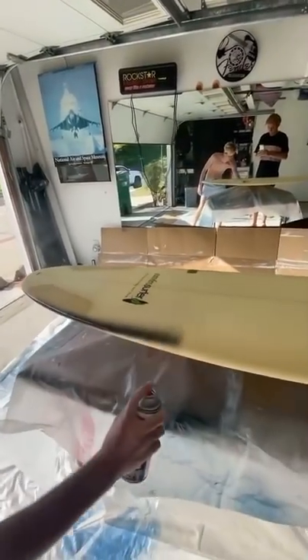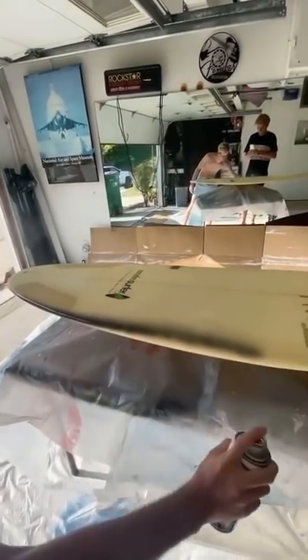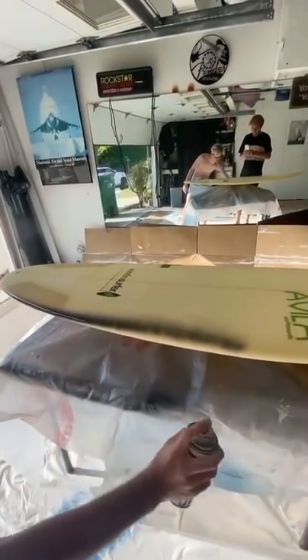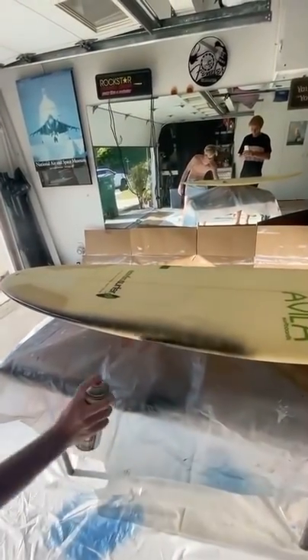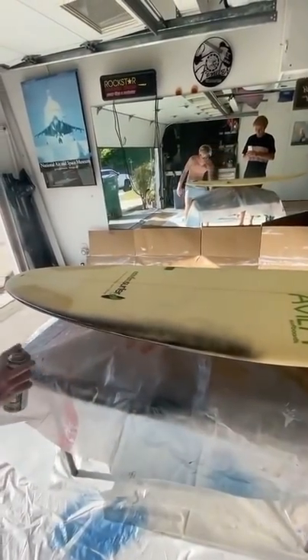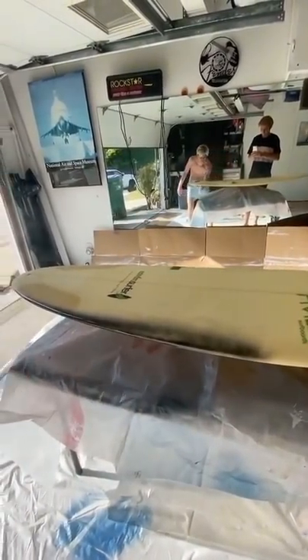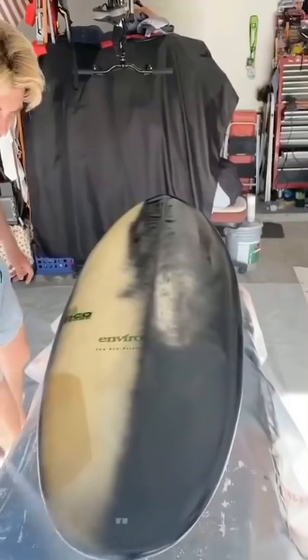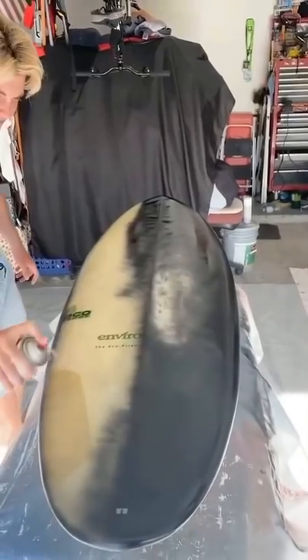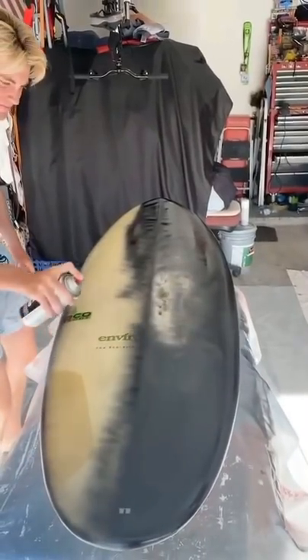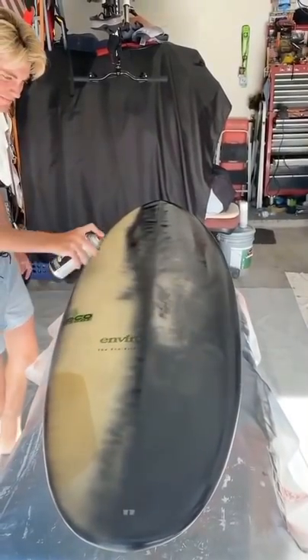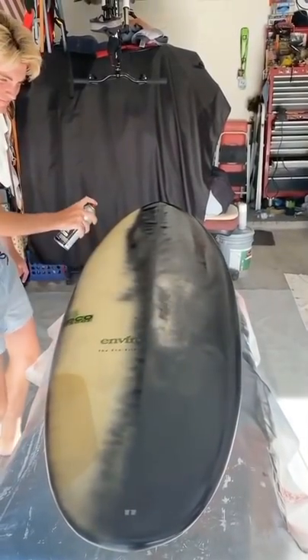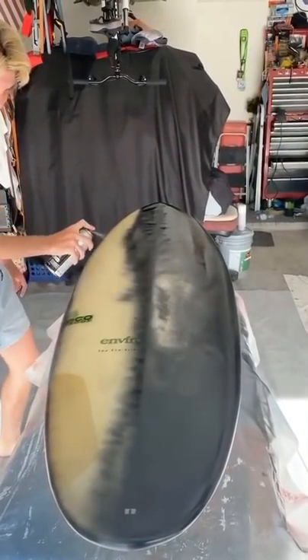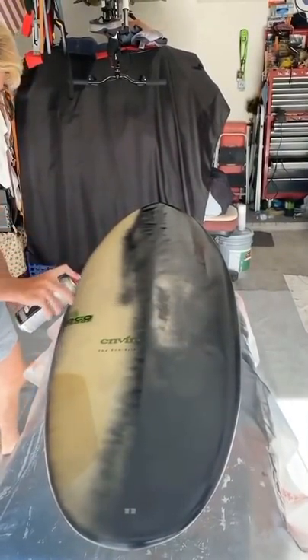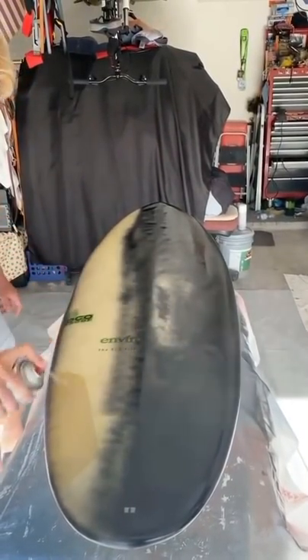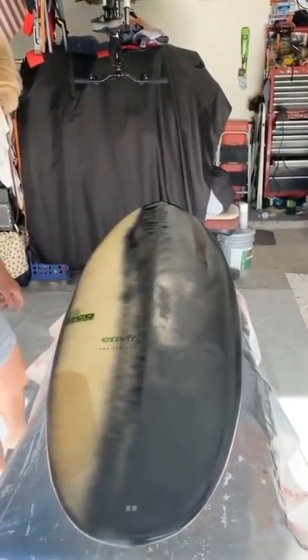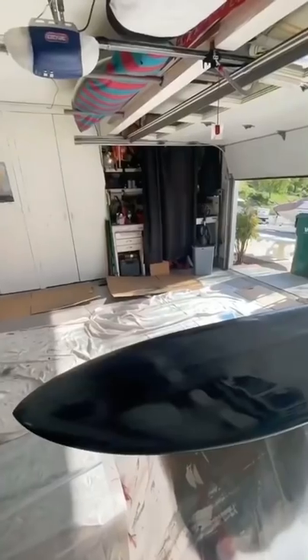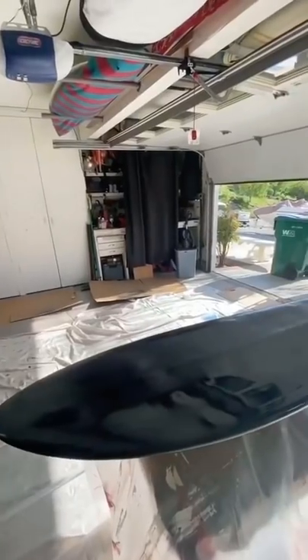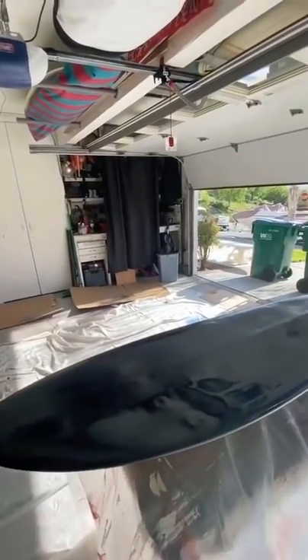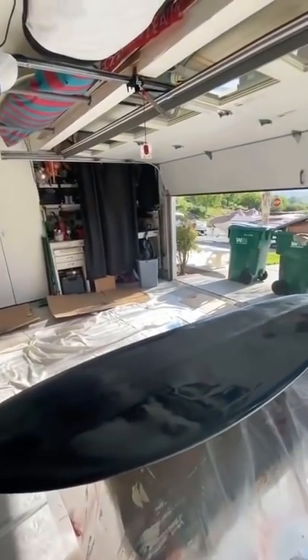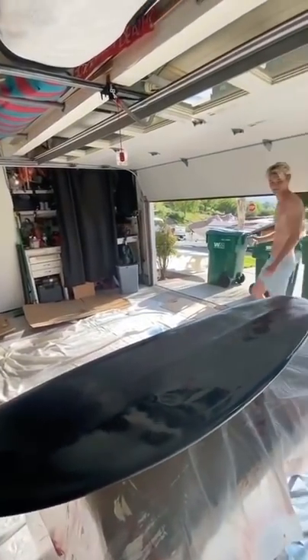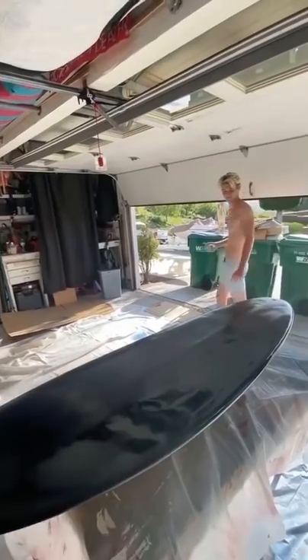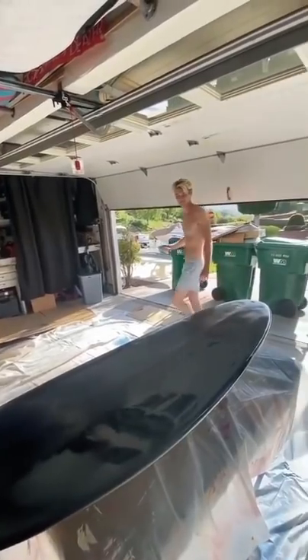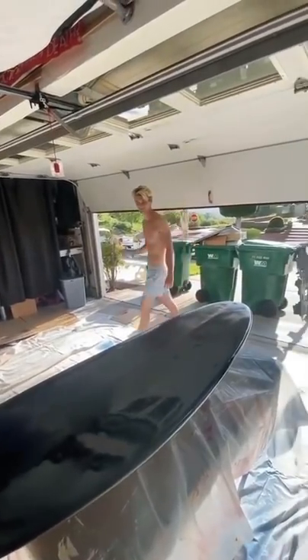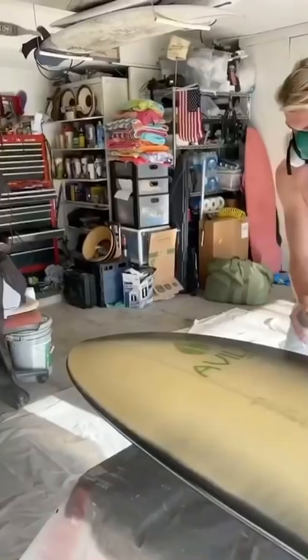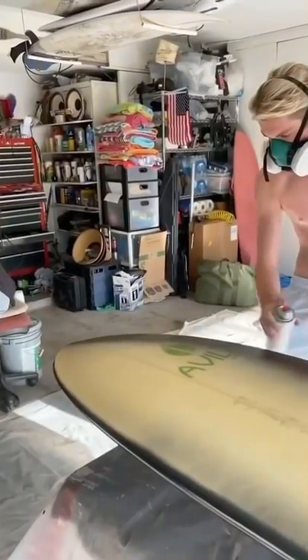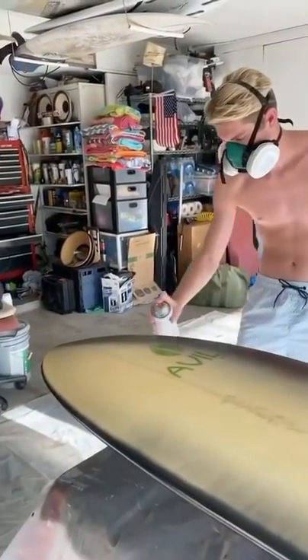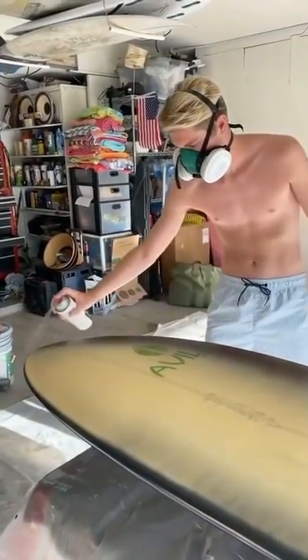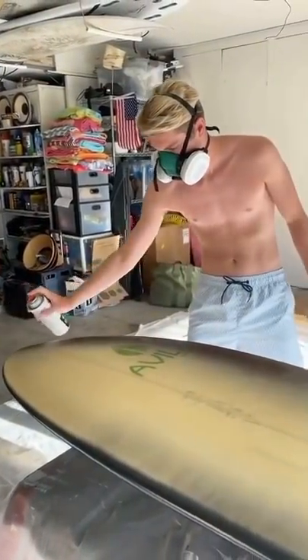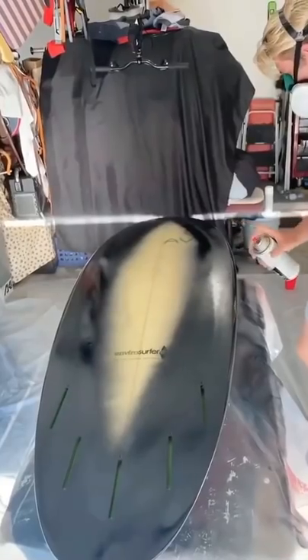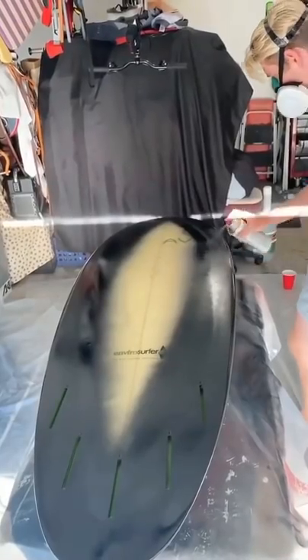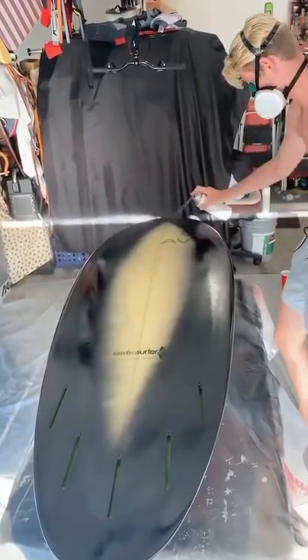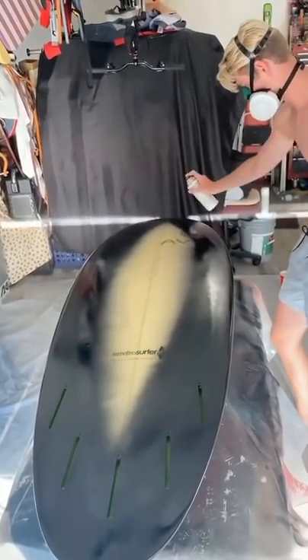Then it was time to get painting. We basically just went over the board for a while until it looked really good, letting each coat dry. Then we finished the top, and it was time to do the same thing to the bottom of the board.